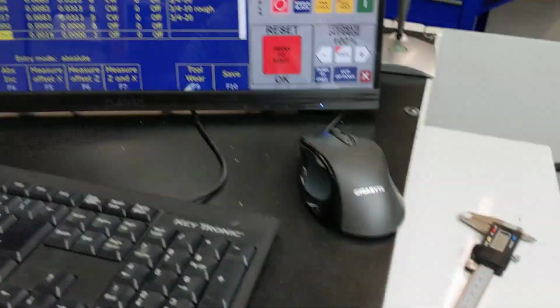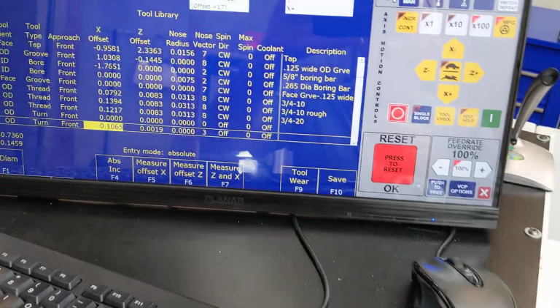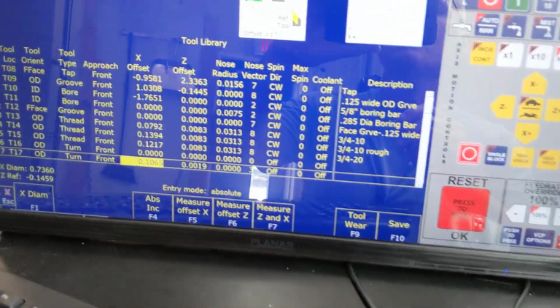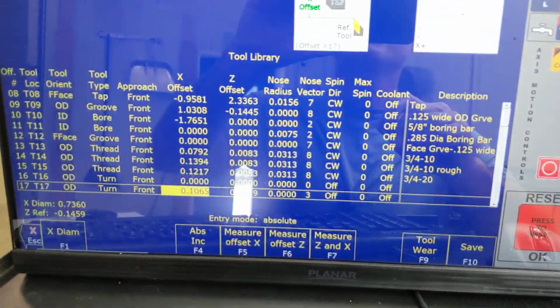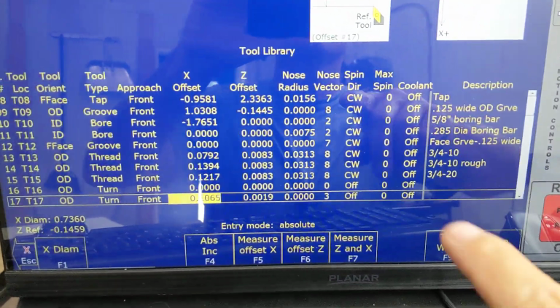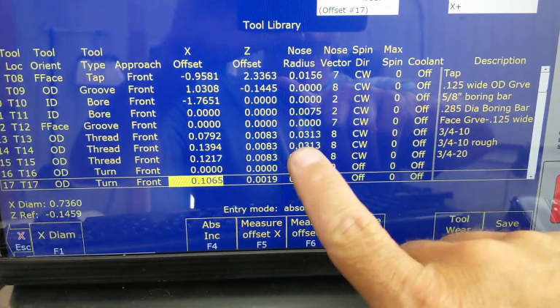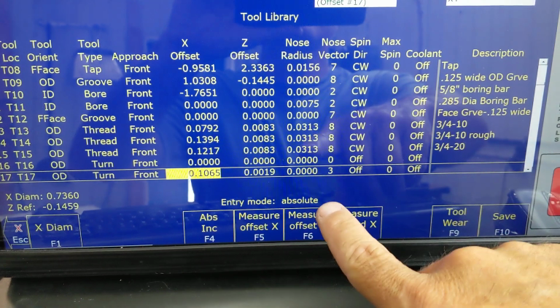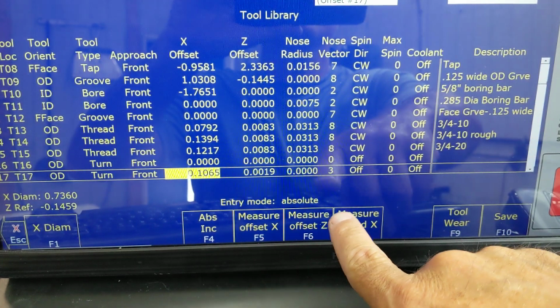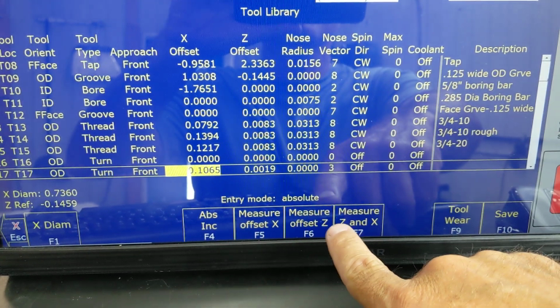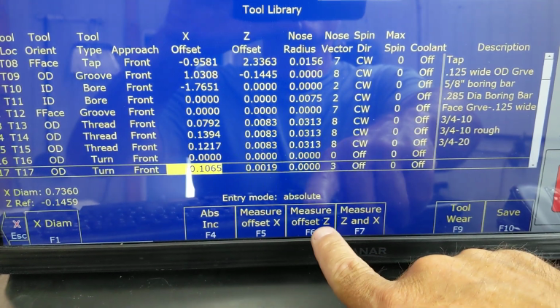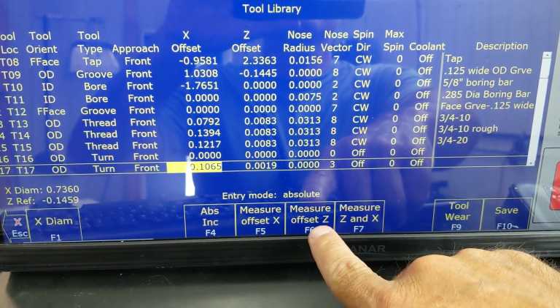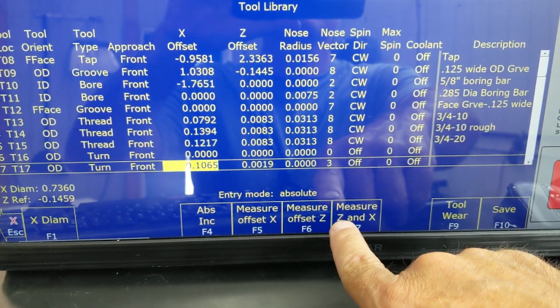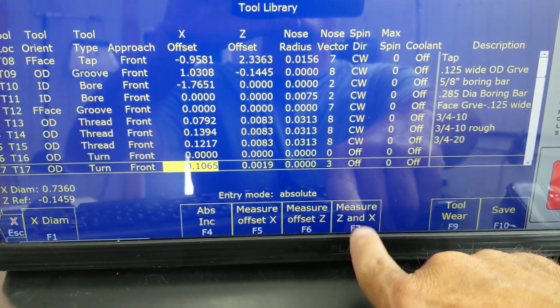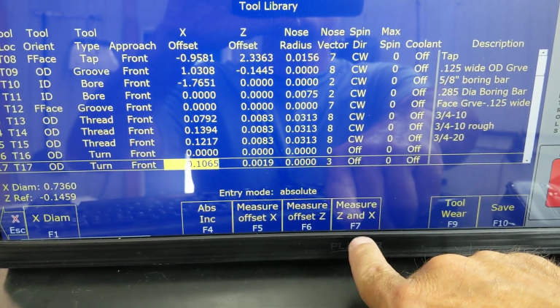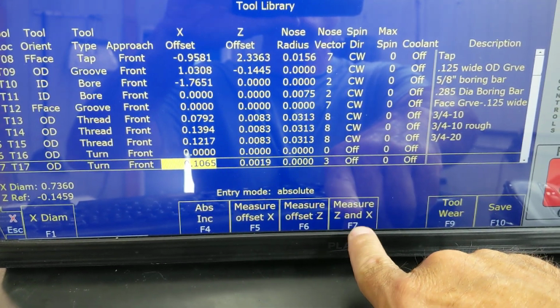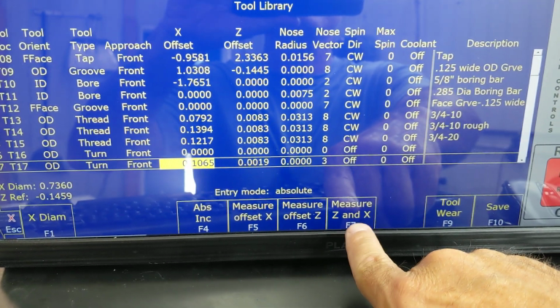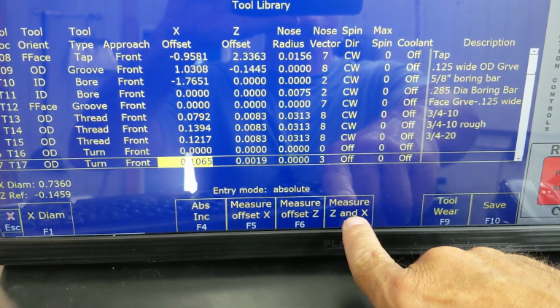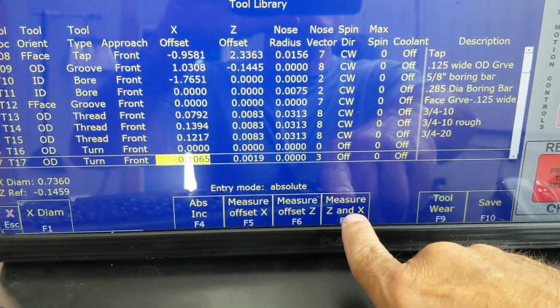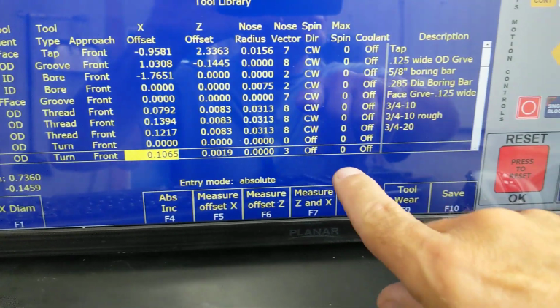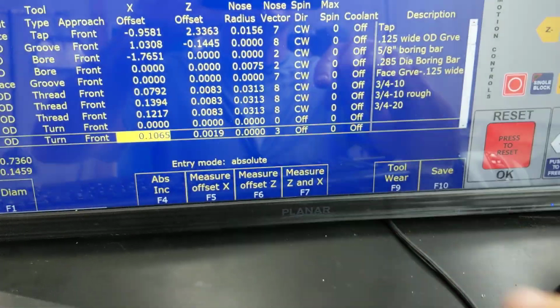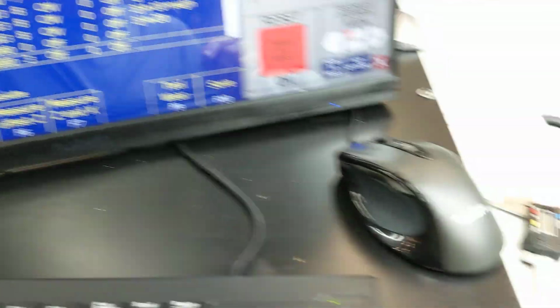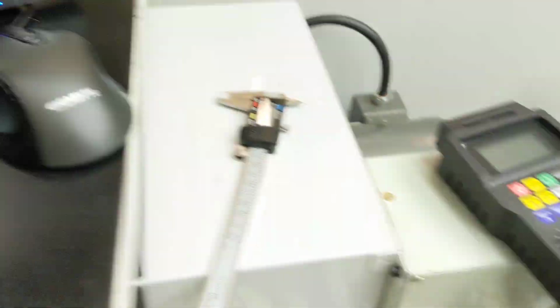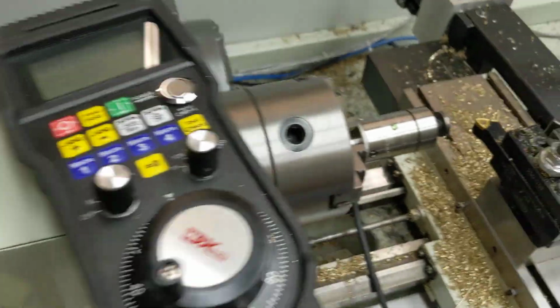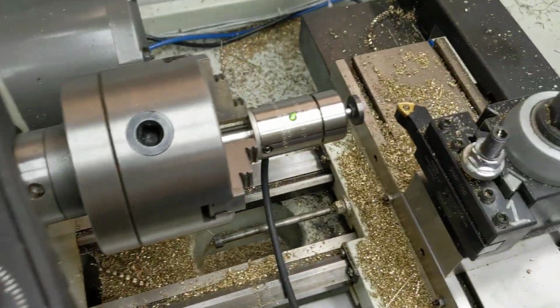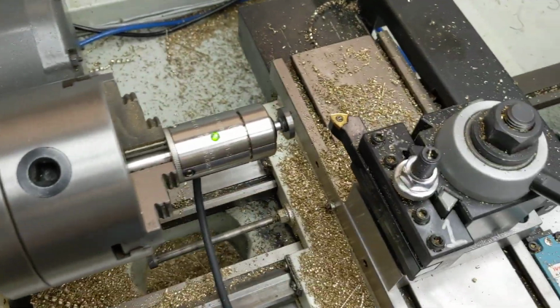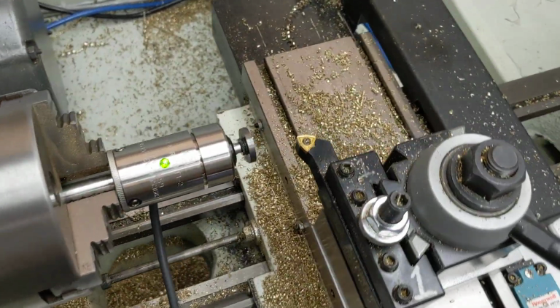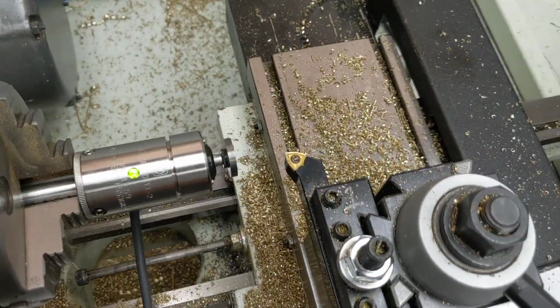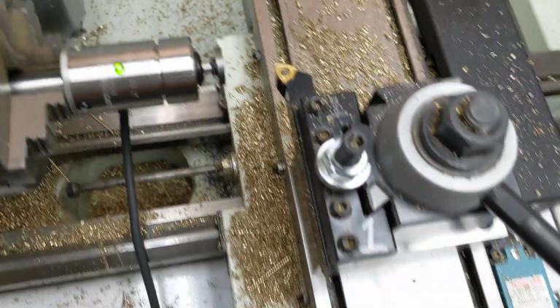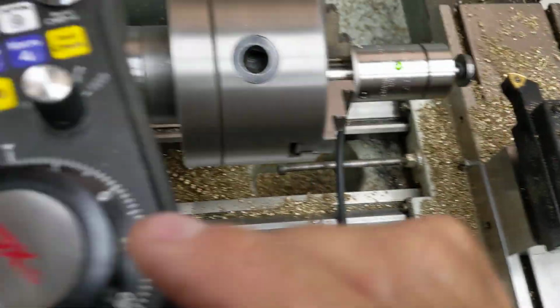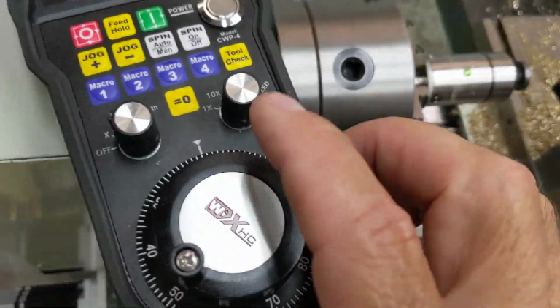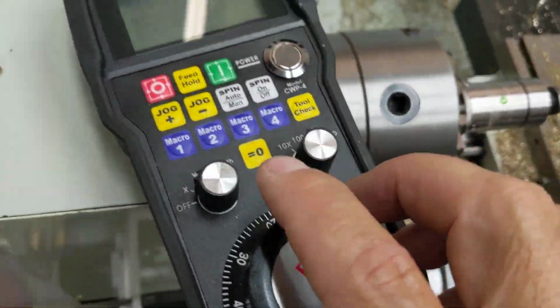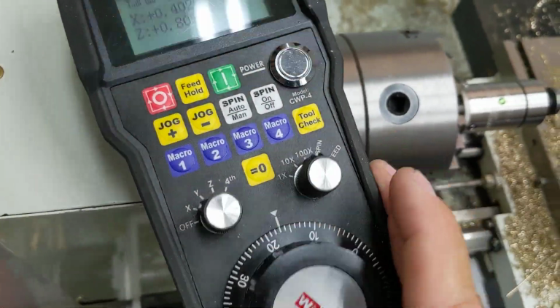I'm in the Centroid CNC12 CNC software tool library. I'm going to choose F7 to measure Z and X at the same time, and I'm going to position the tool using the MPG.